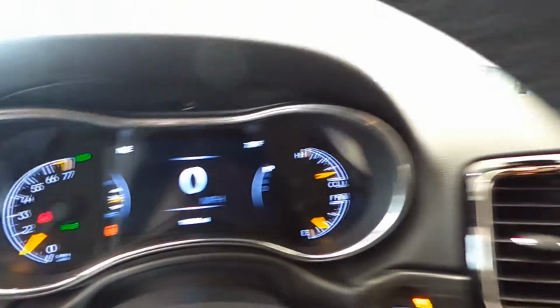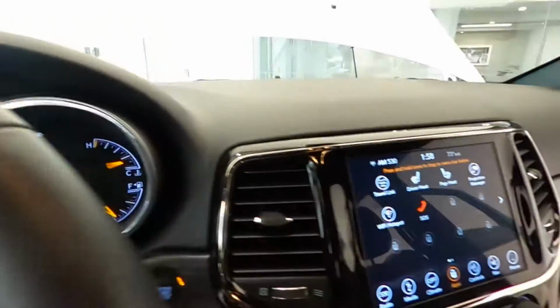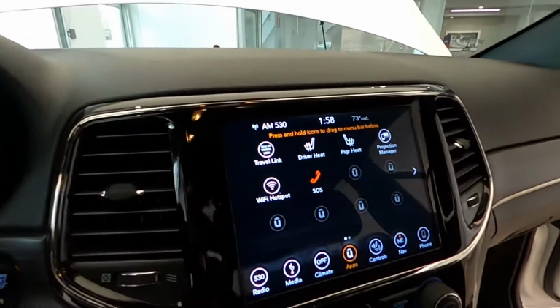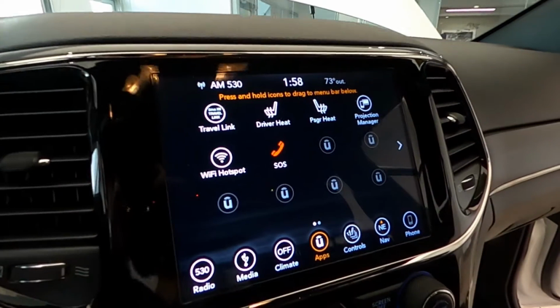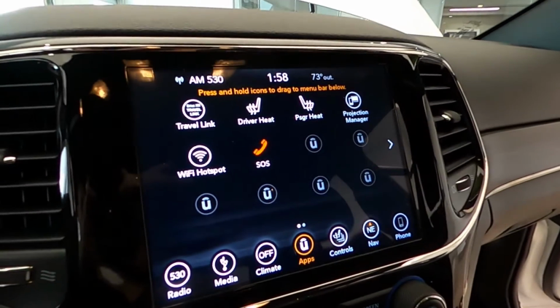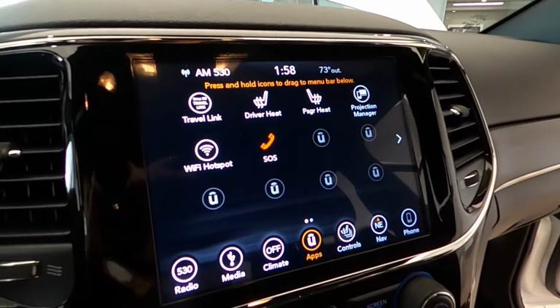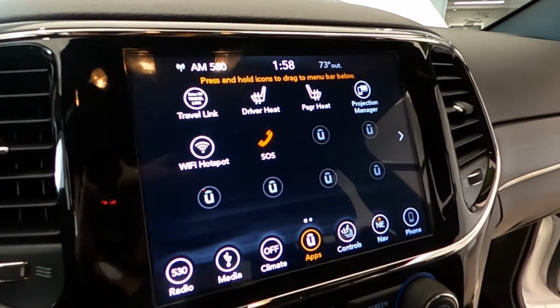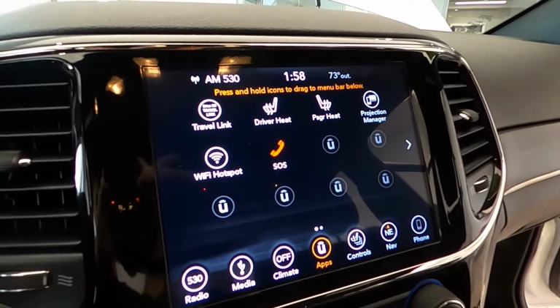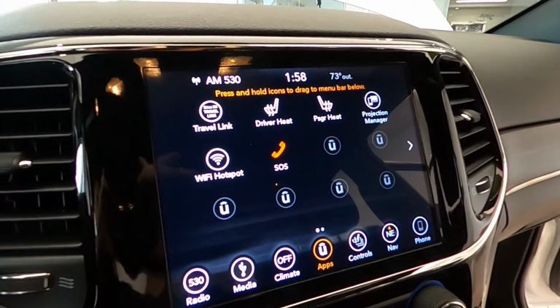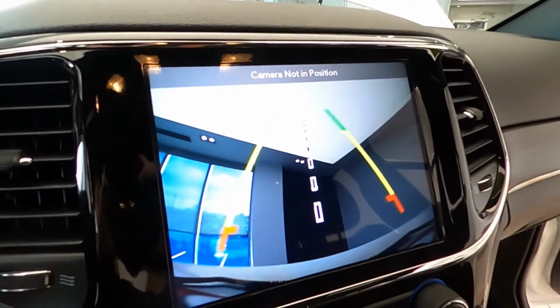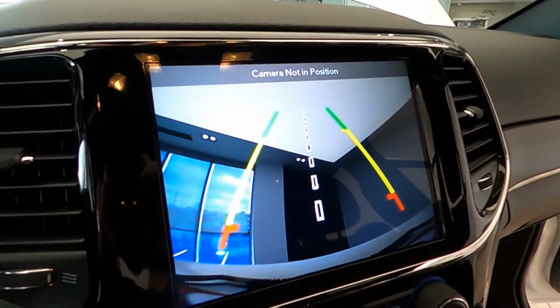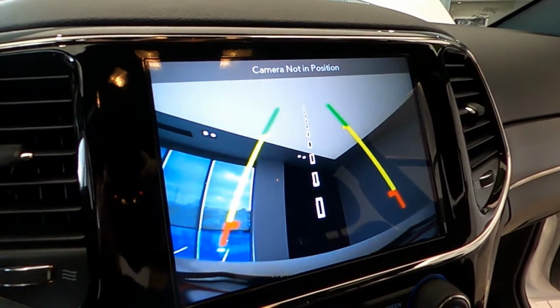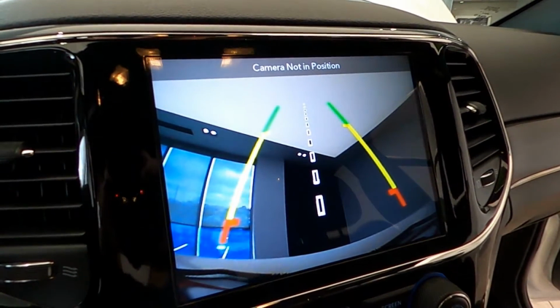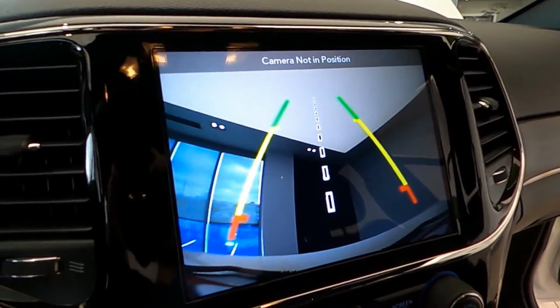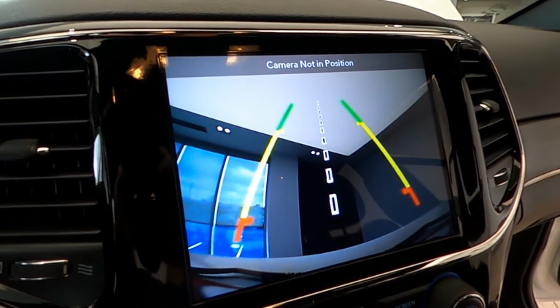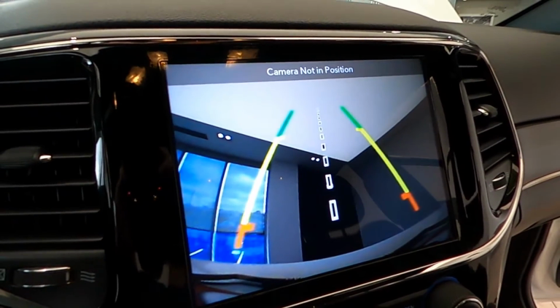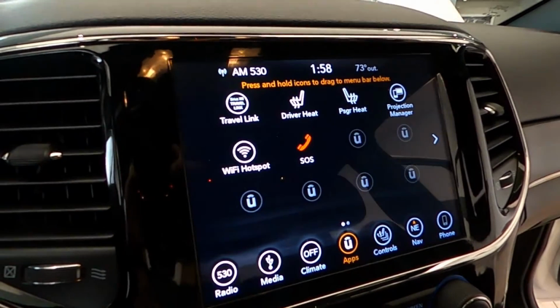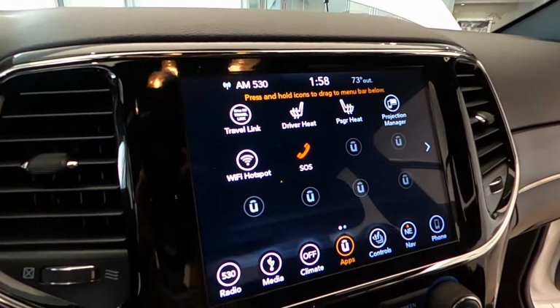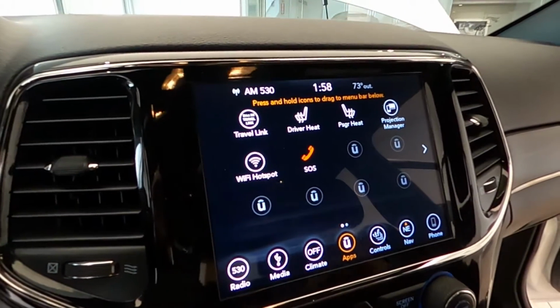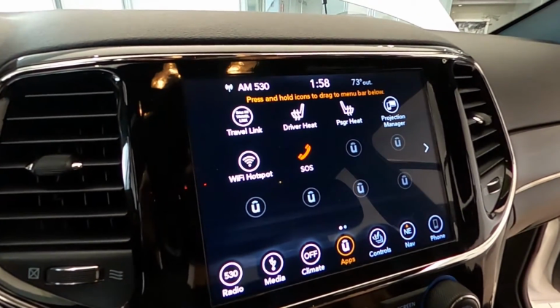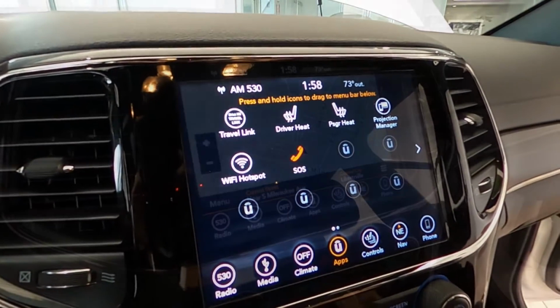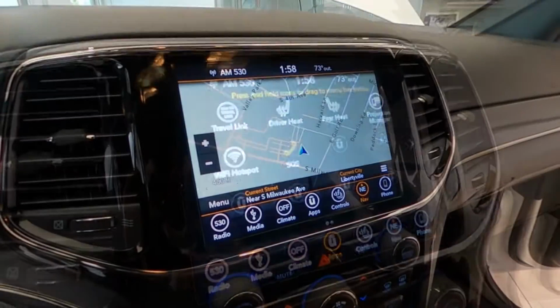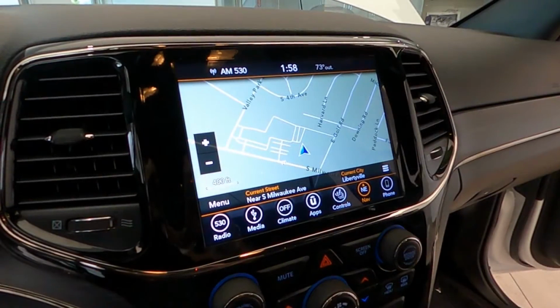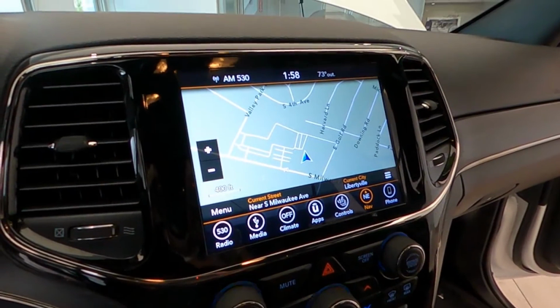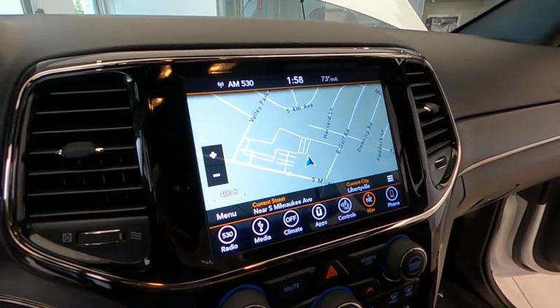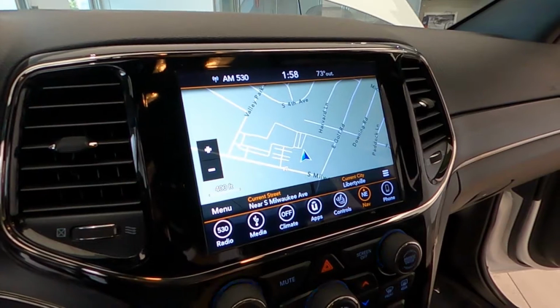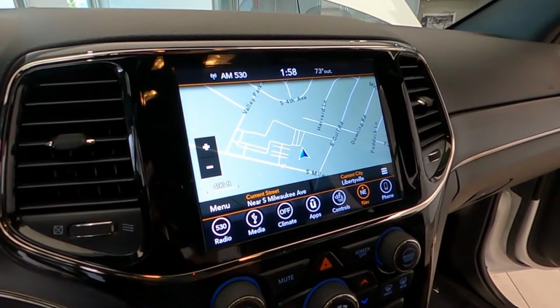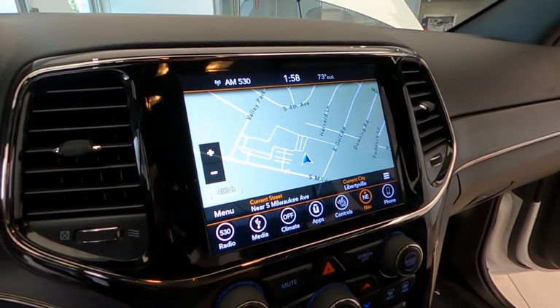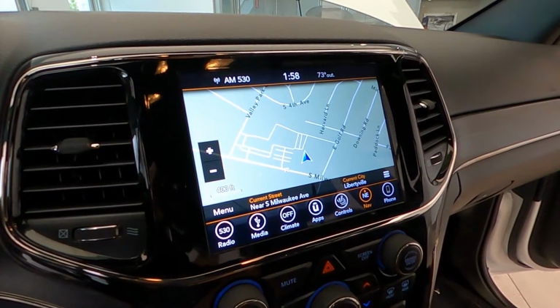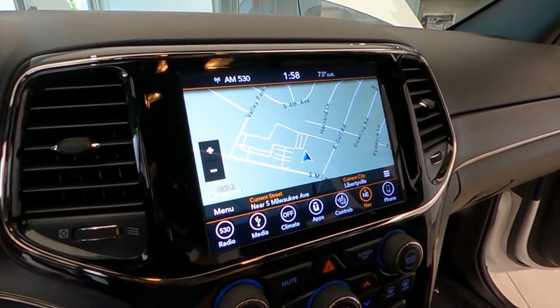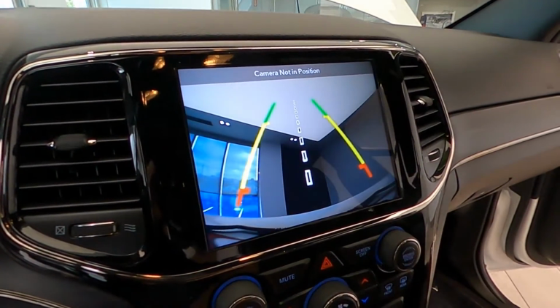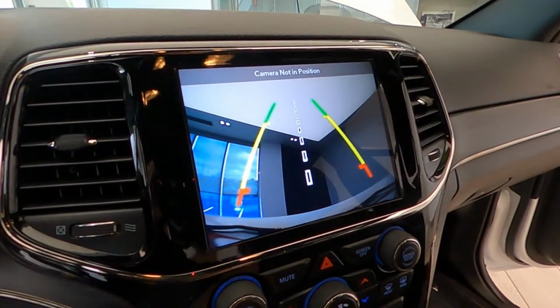And a graphic equalizer, as well as multiple USB charge ports with both front and rear passenger access, electronic climate control system, smart device integration. It has 20-inch granite crystal aluminum wheels.